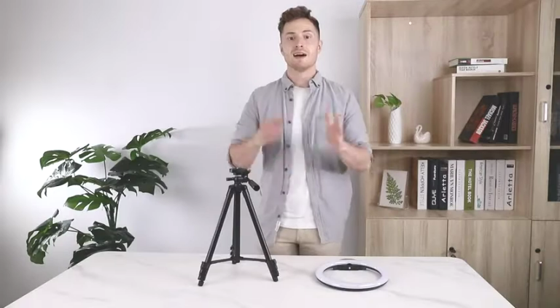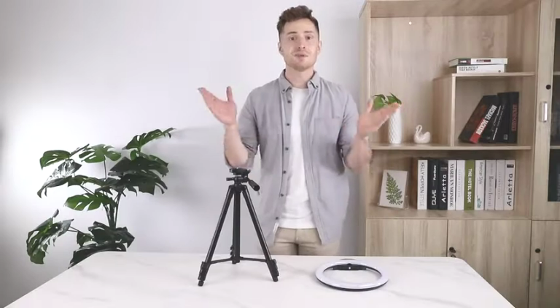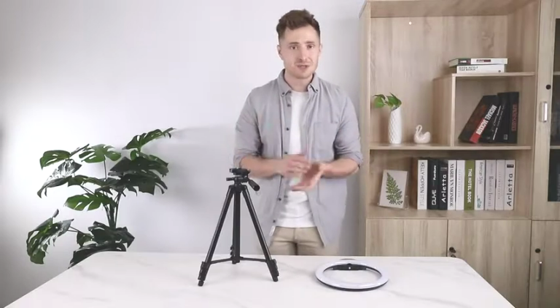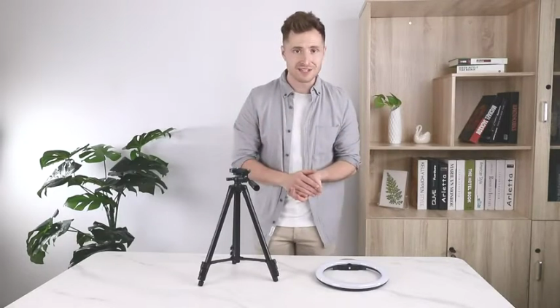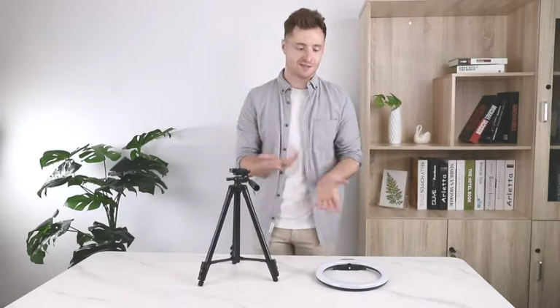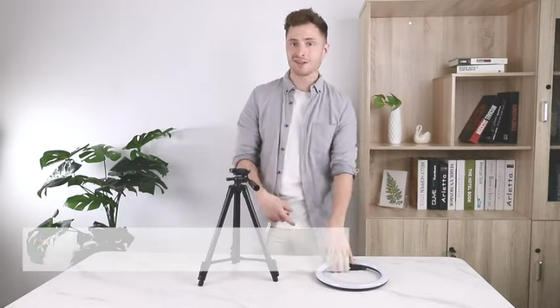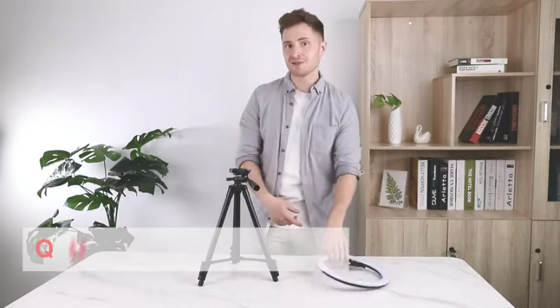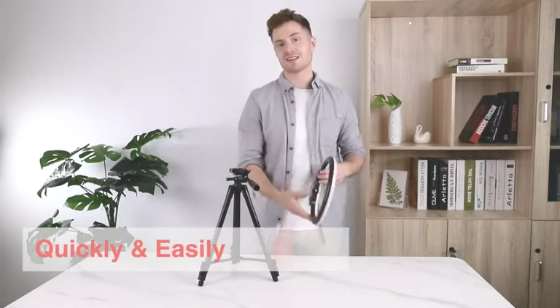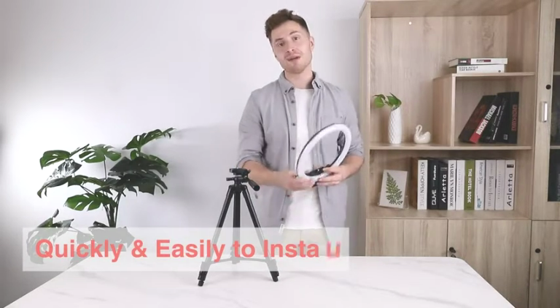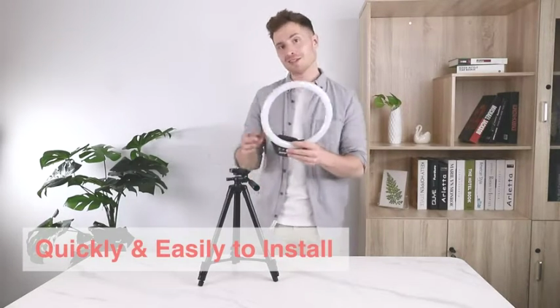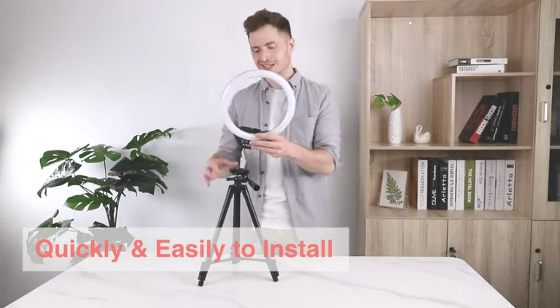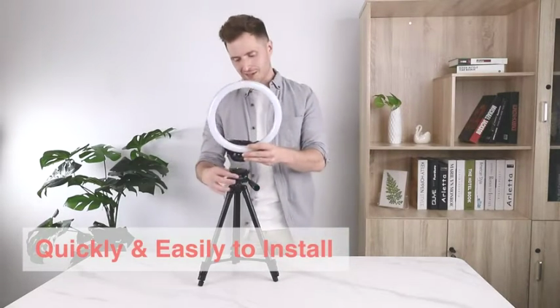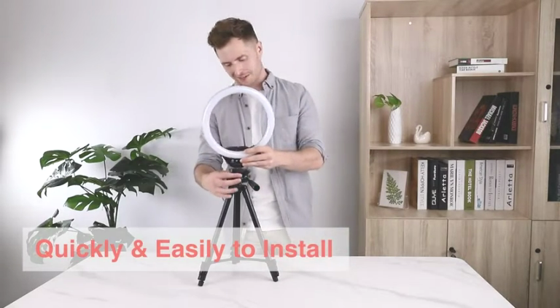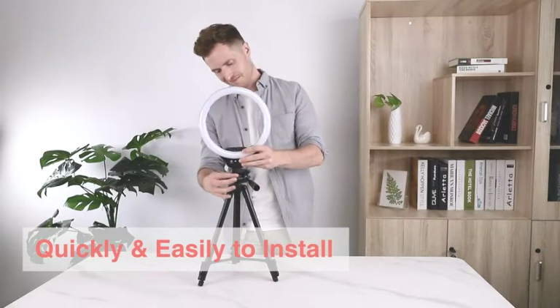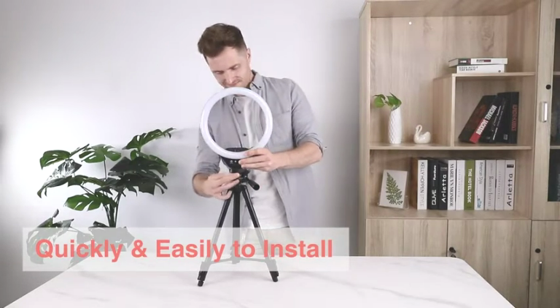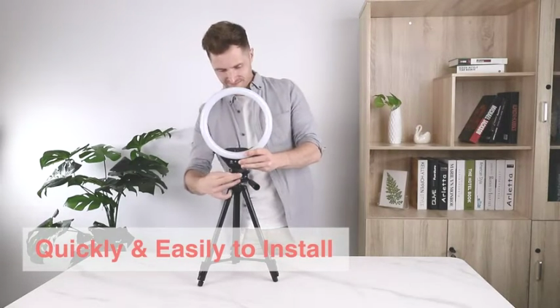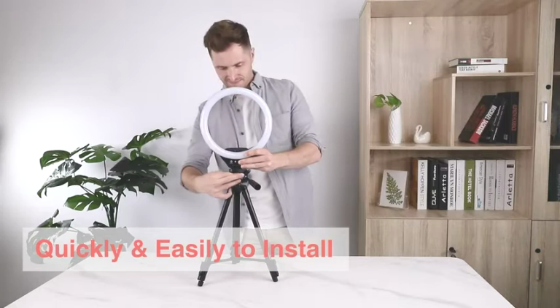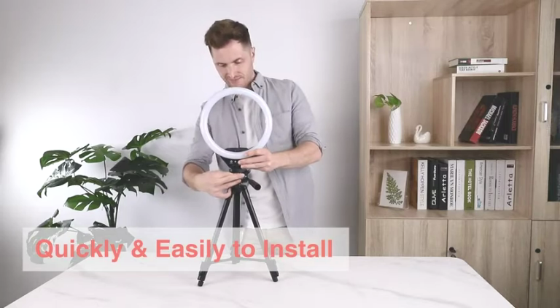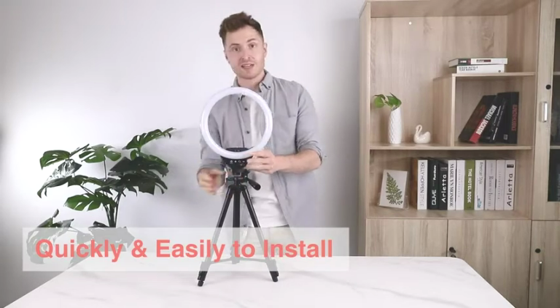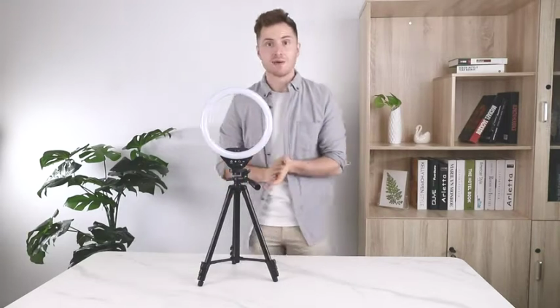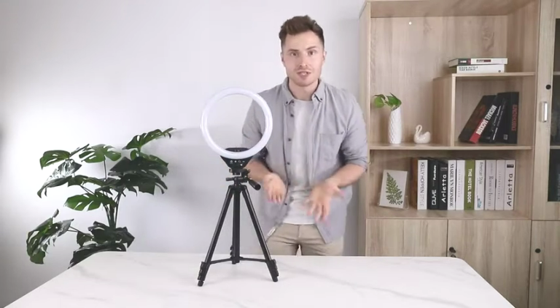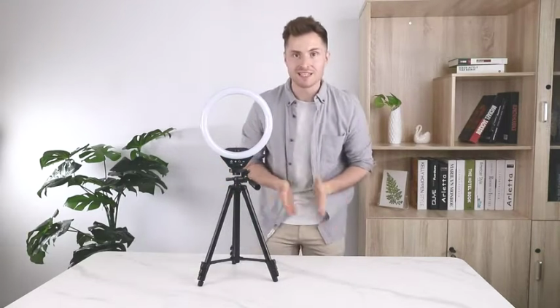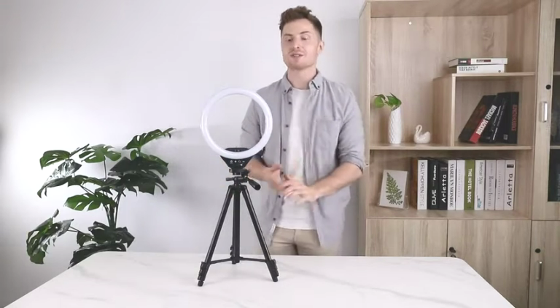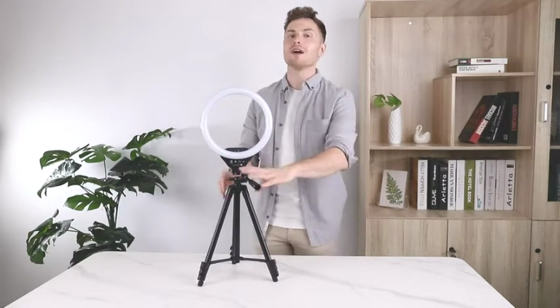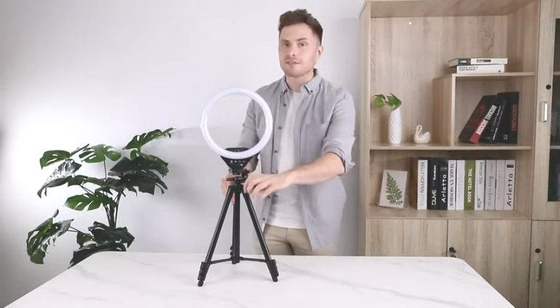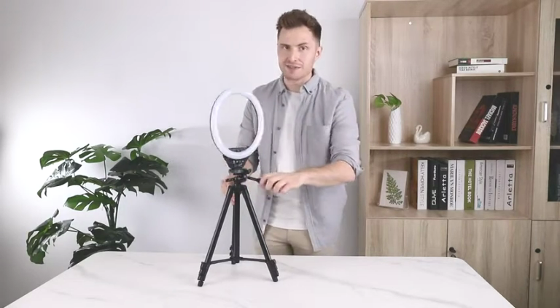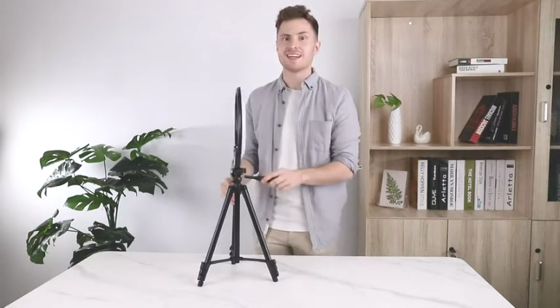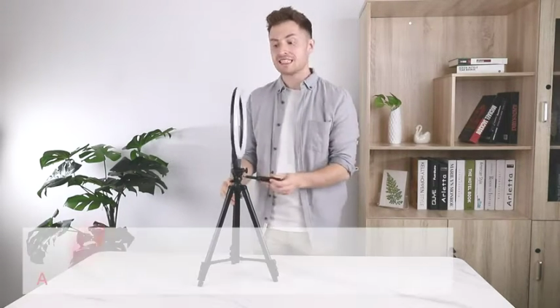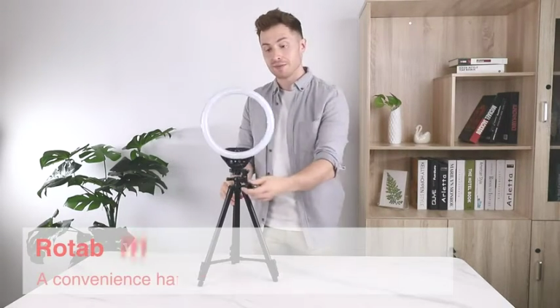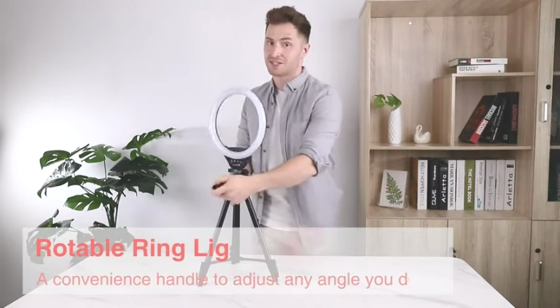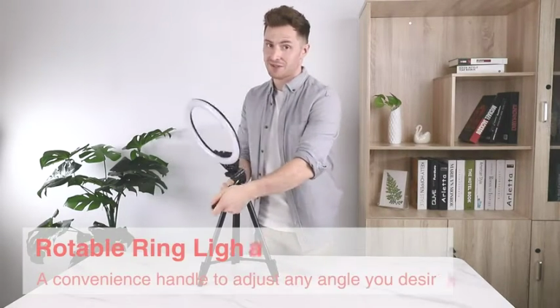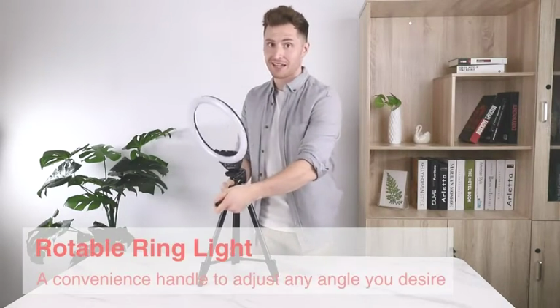Assembly is super easy. All you have to do is take the light ring and screw it into the tripod. And once it's screwed in, there's a lot of flexibility in the different positions you can put the light in.